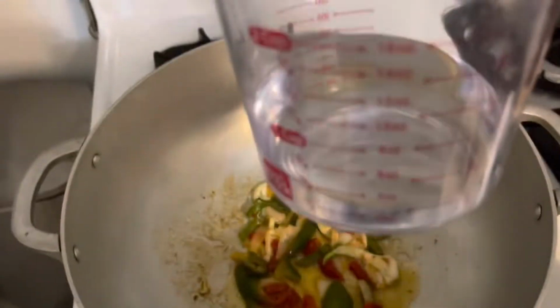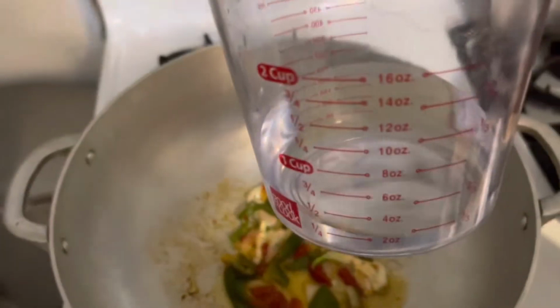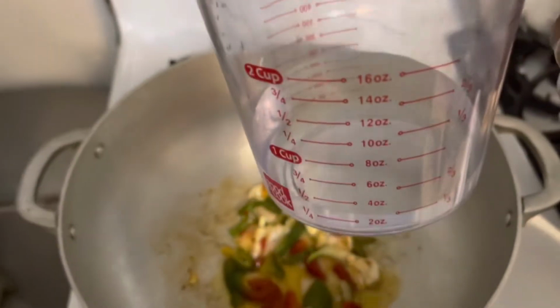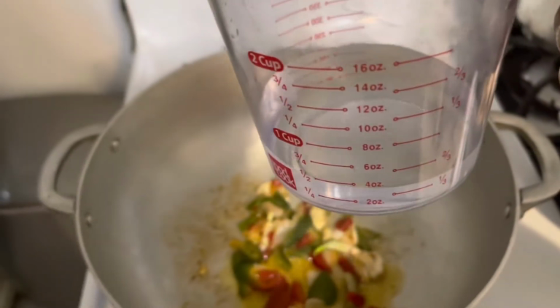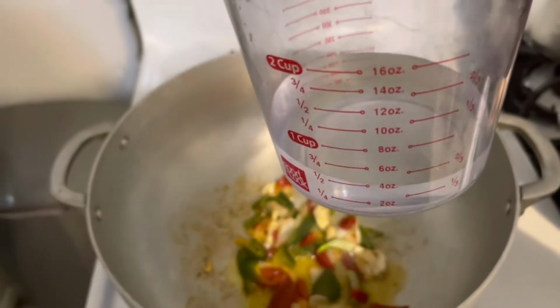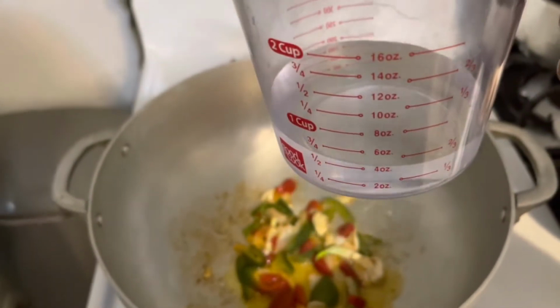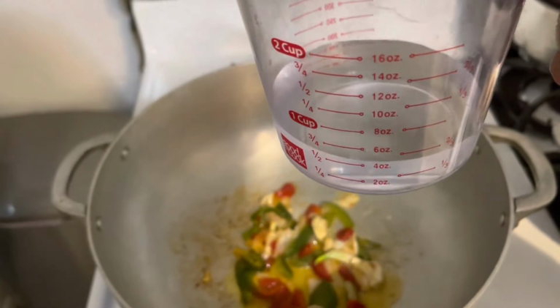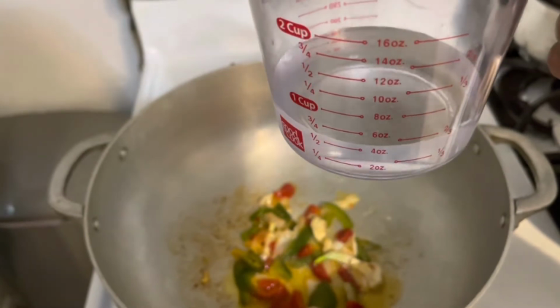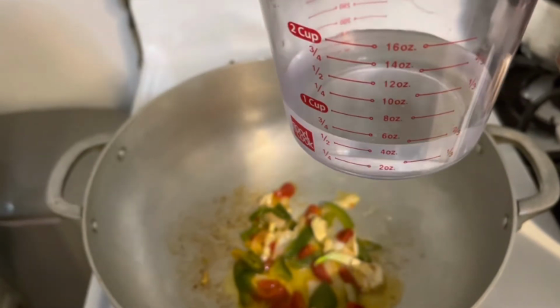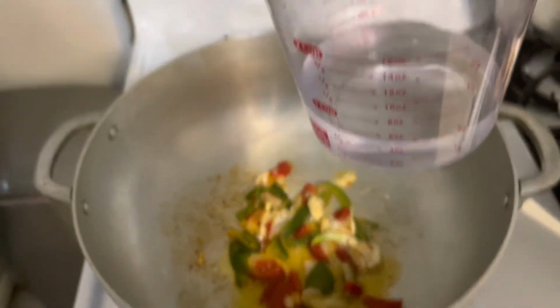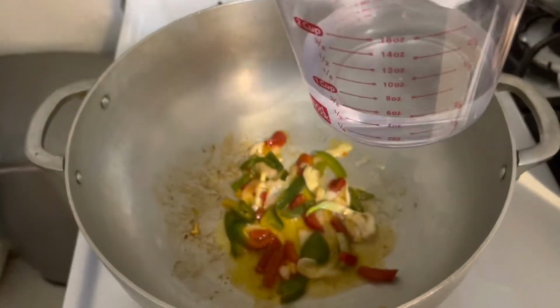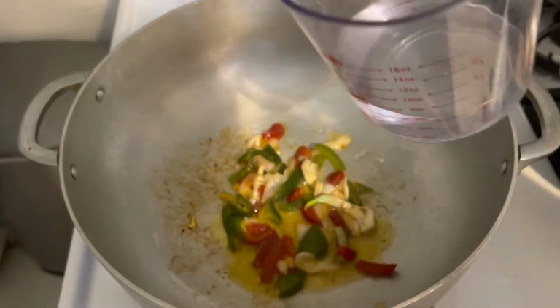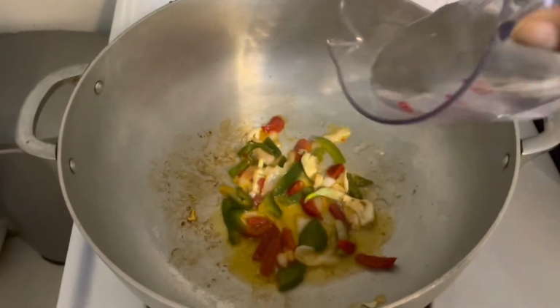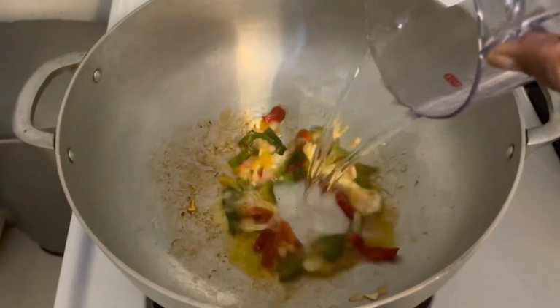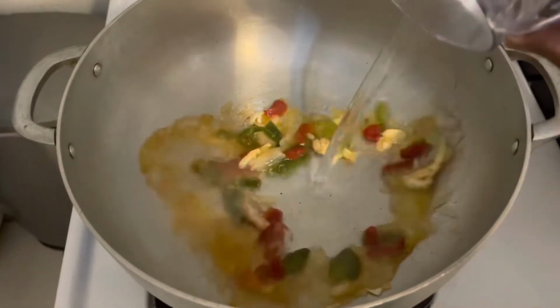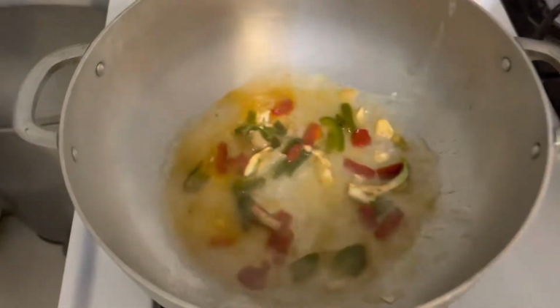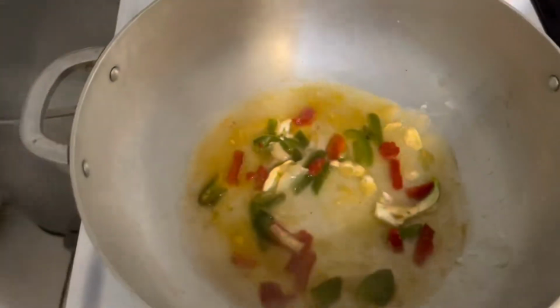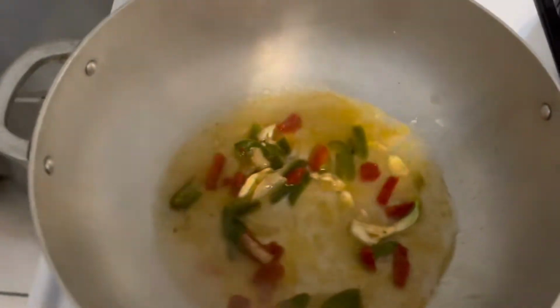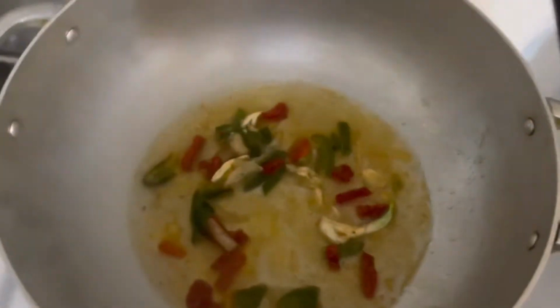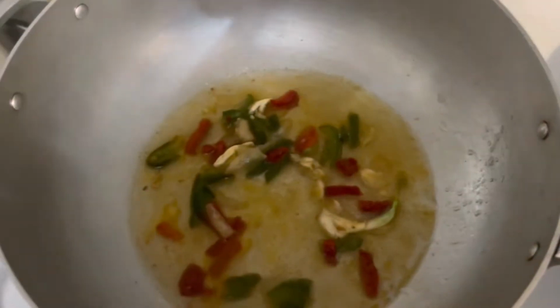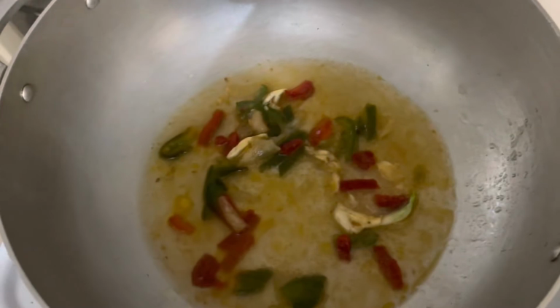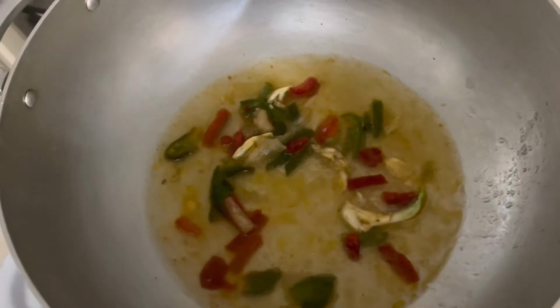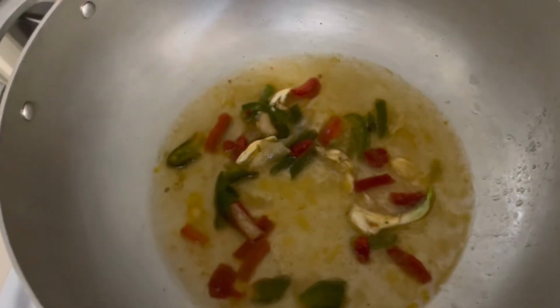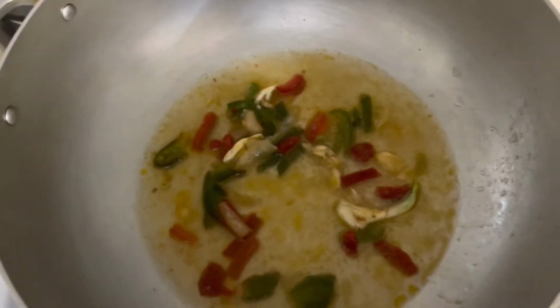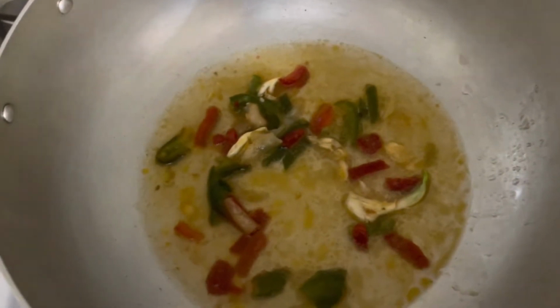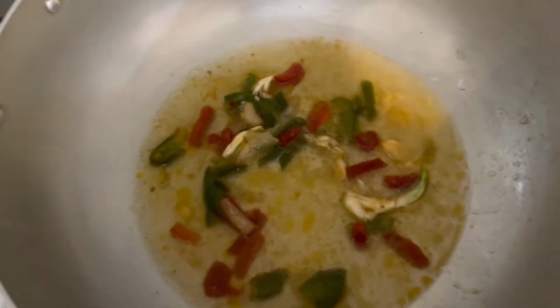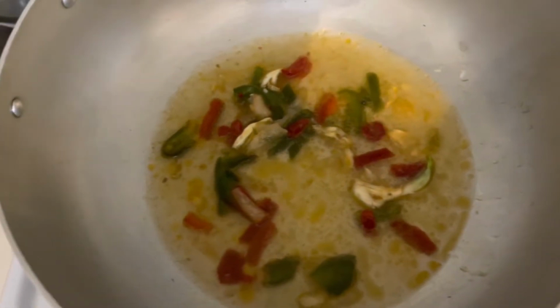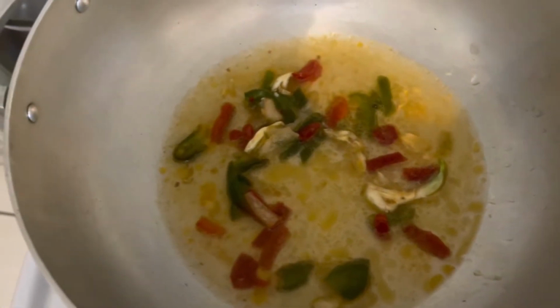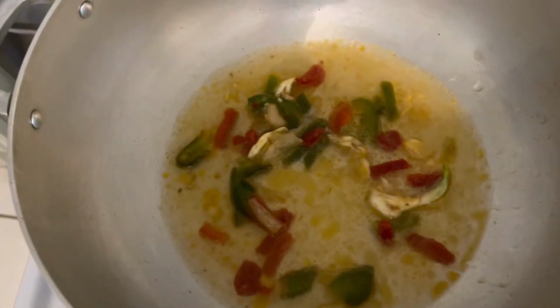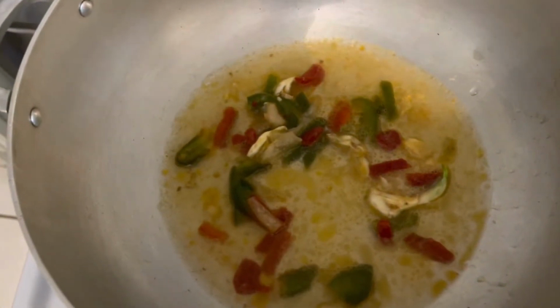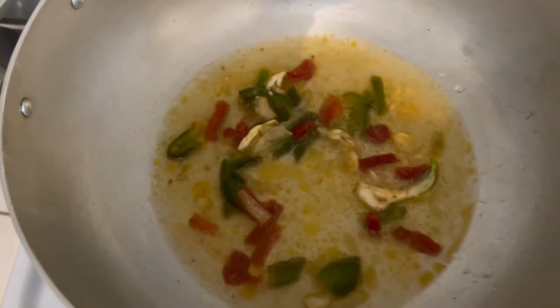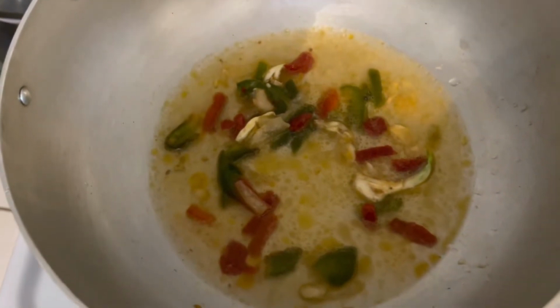Now I'm going to add a half cup of water, as you can see. Now I'm going to place the chicken in there.